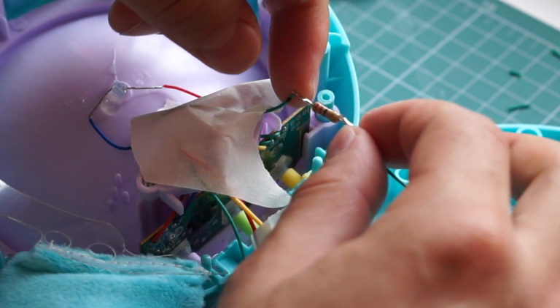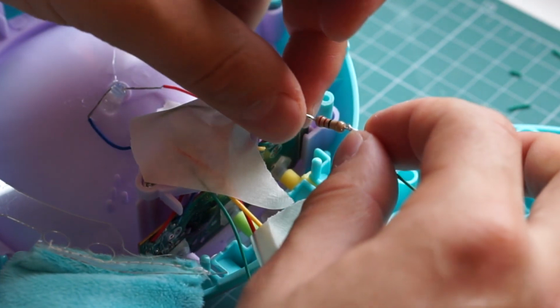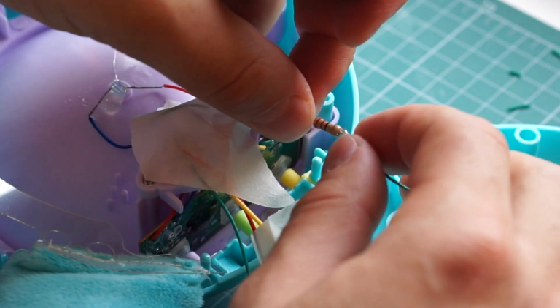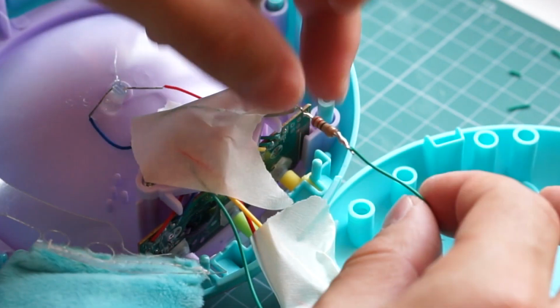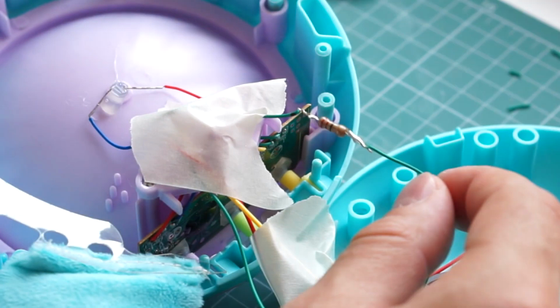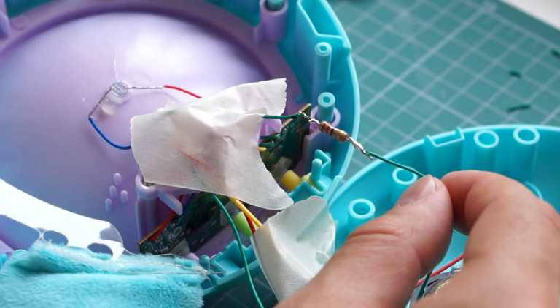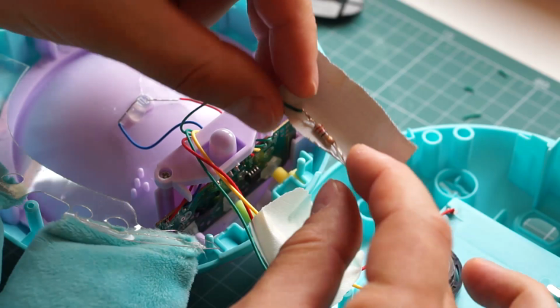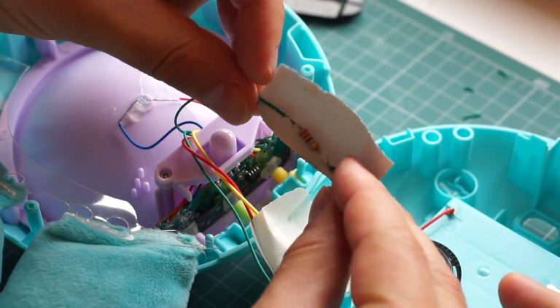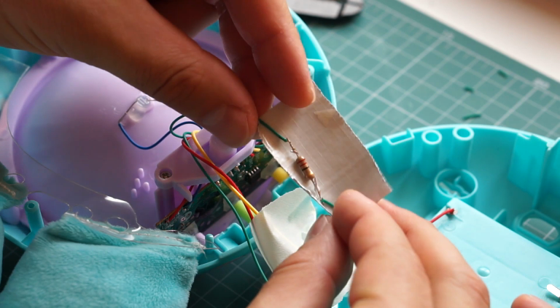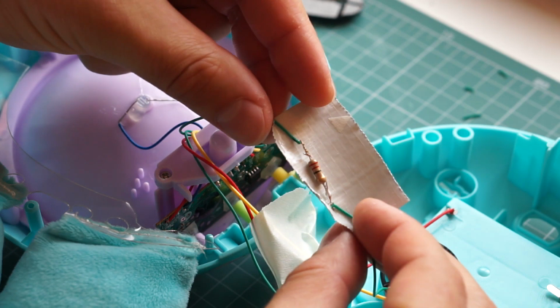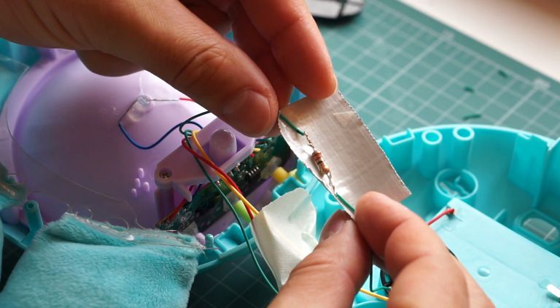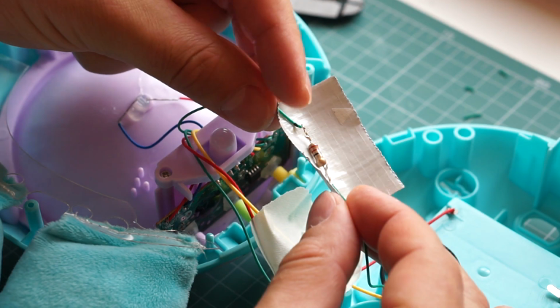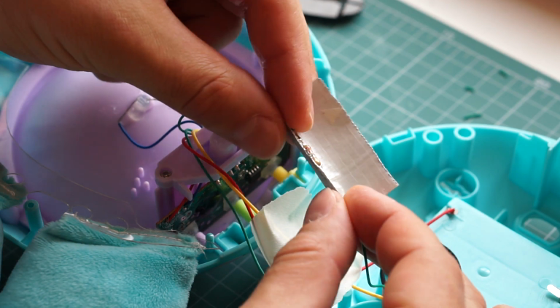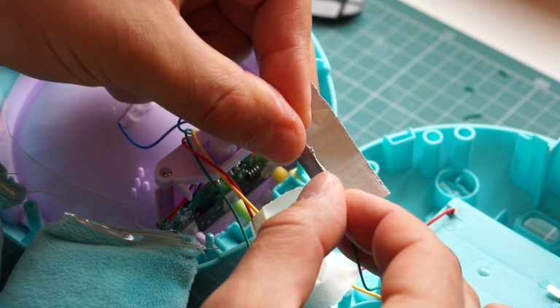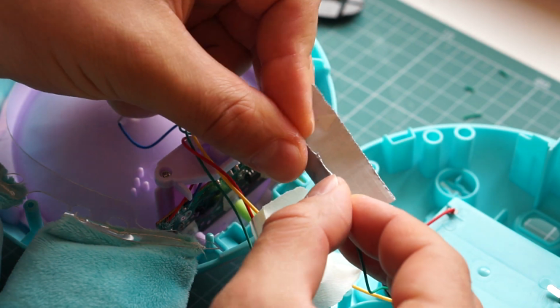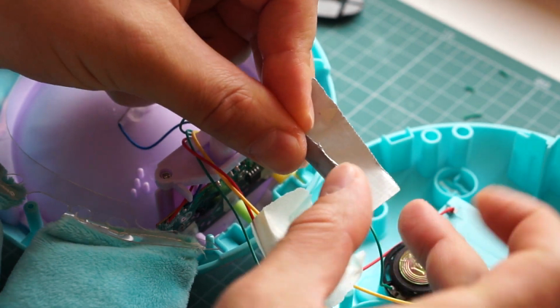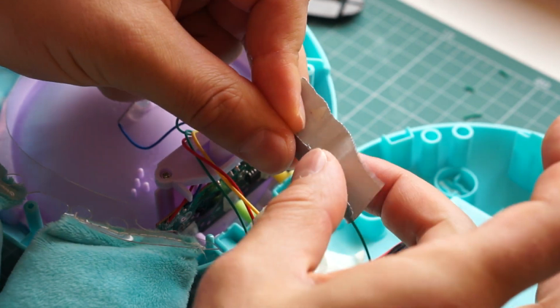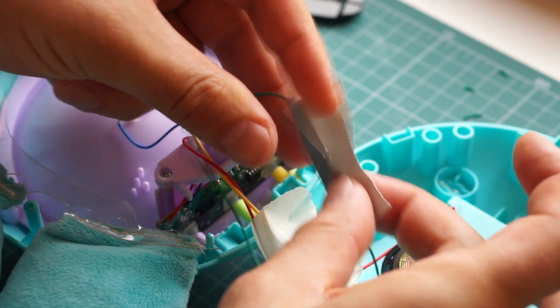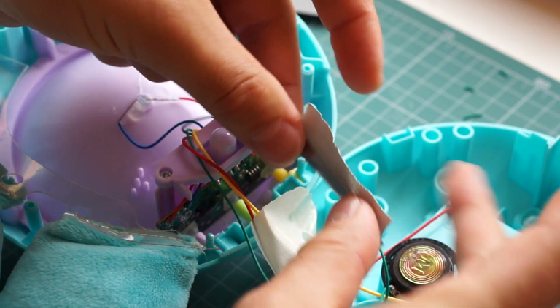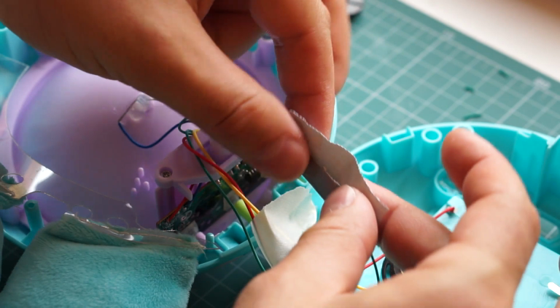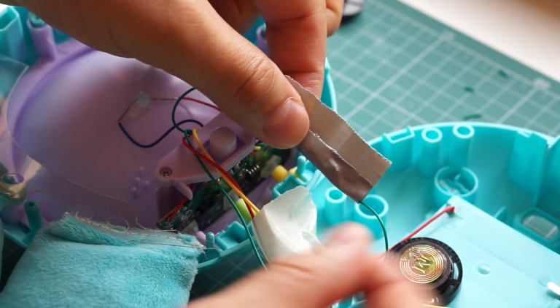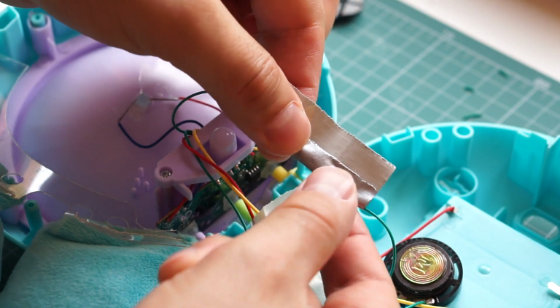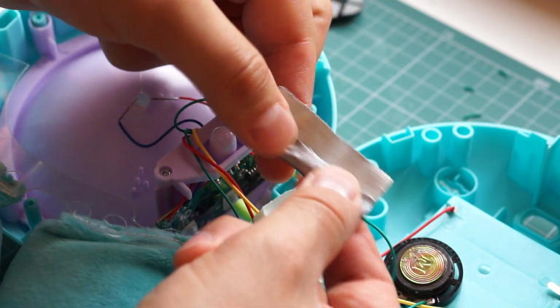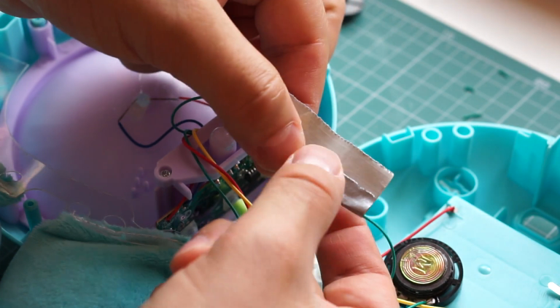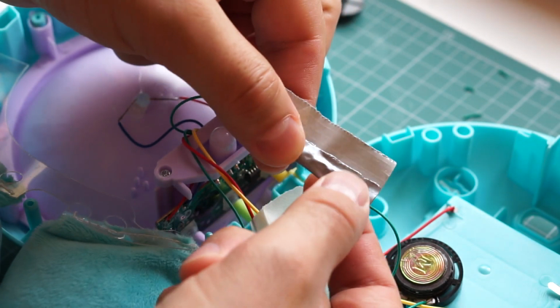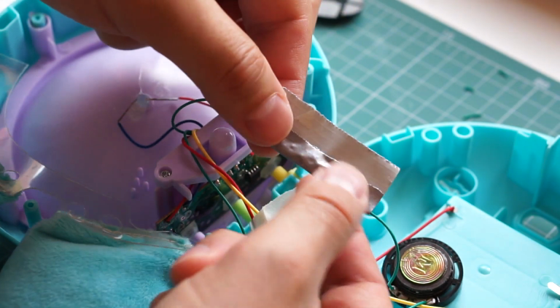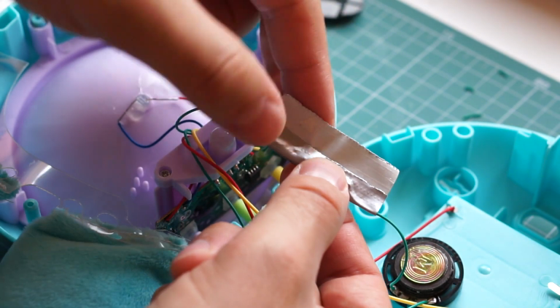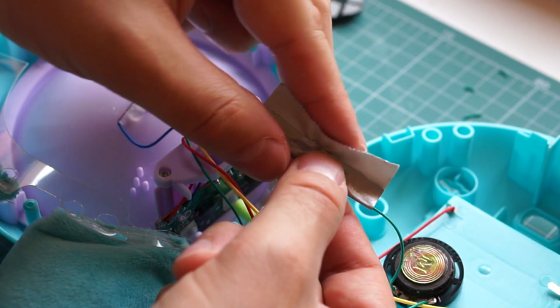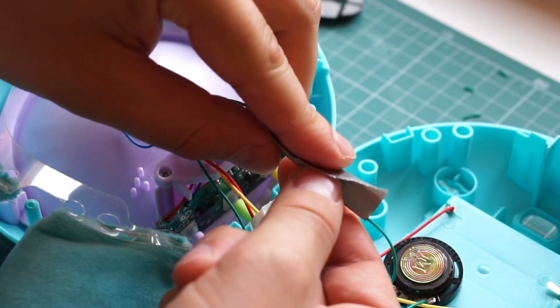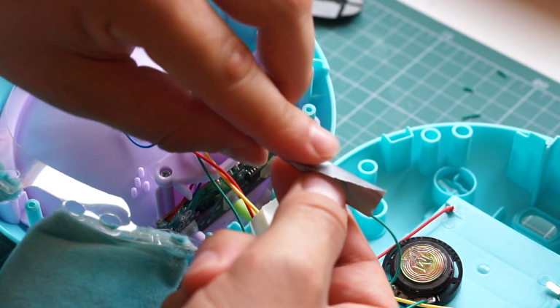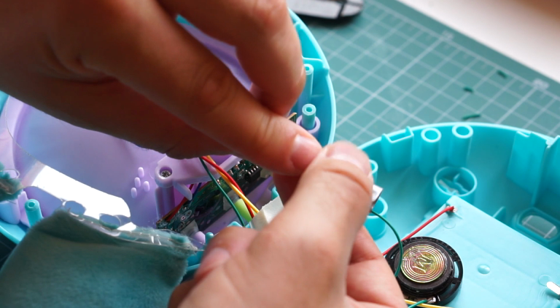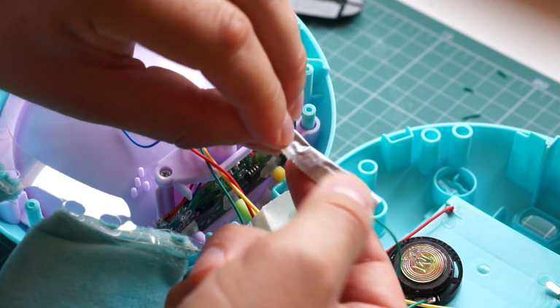Finally, I wrapped the resistor in tape, just to make sure that it's insulated. Now is a good time to put the batteries back in and make sure that everything still works.